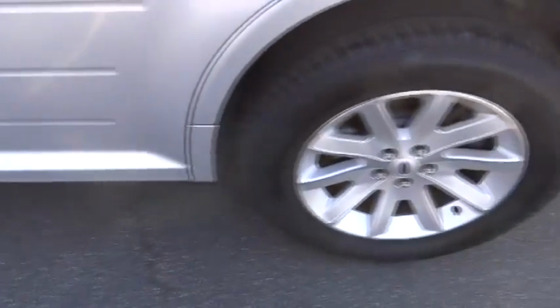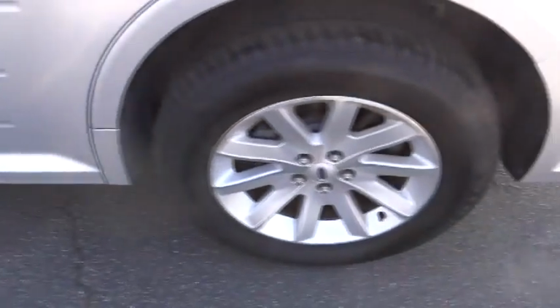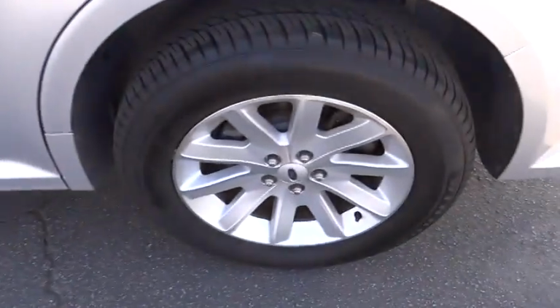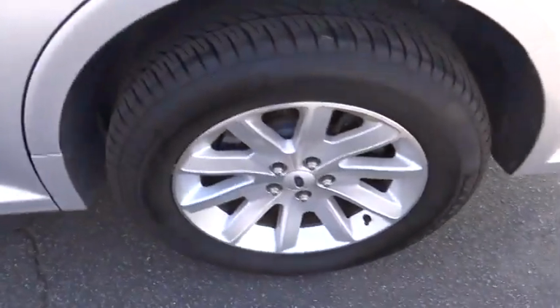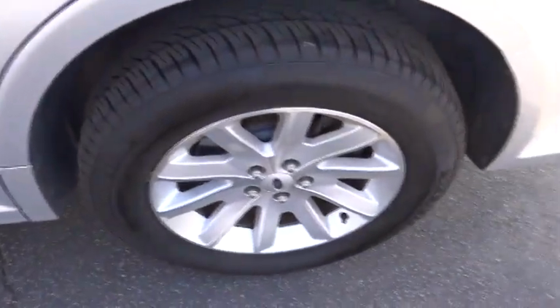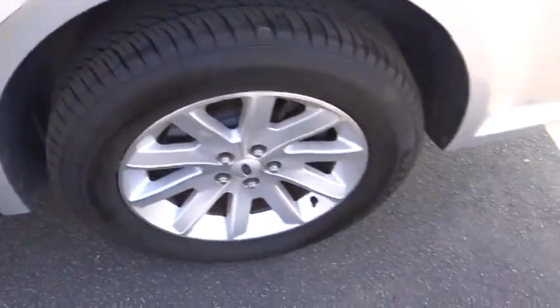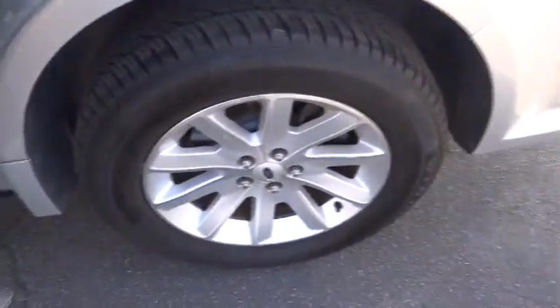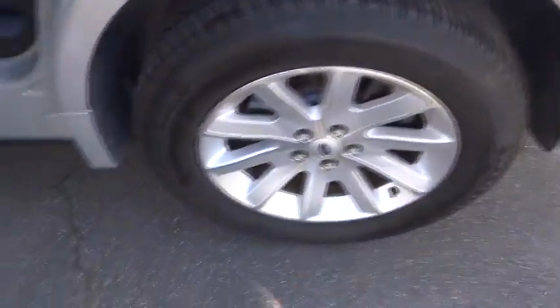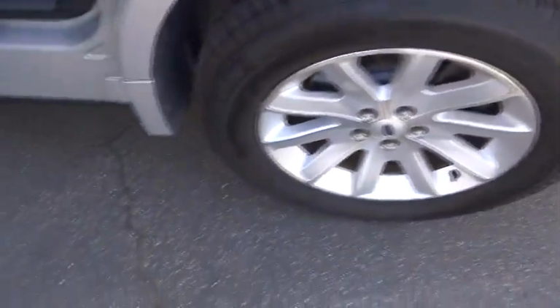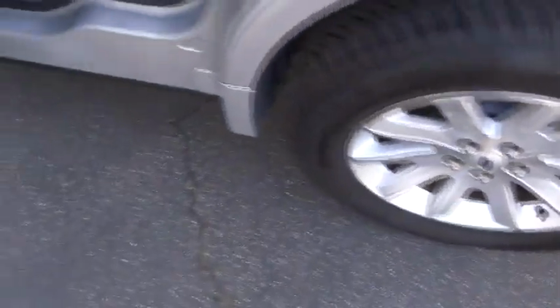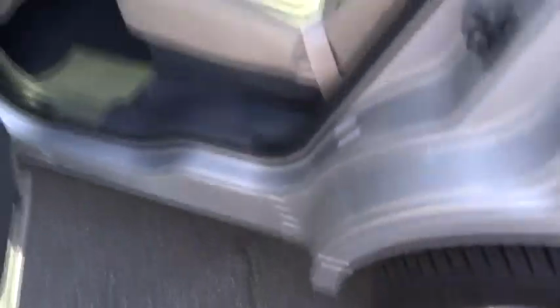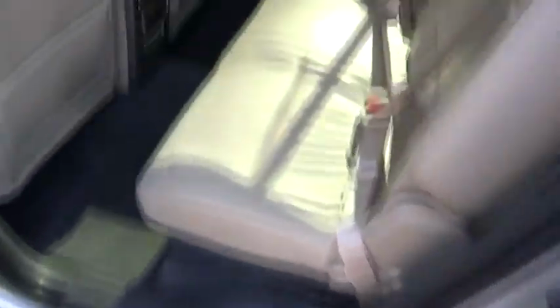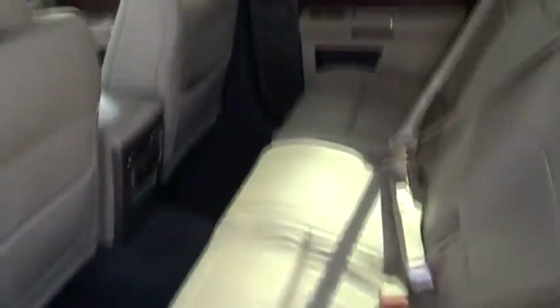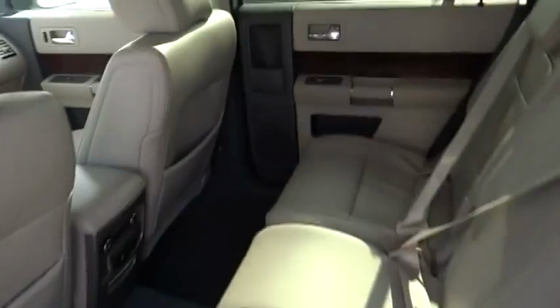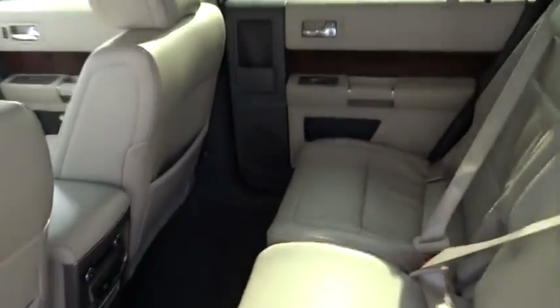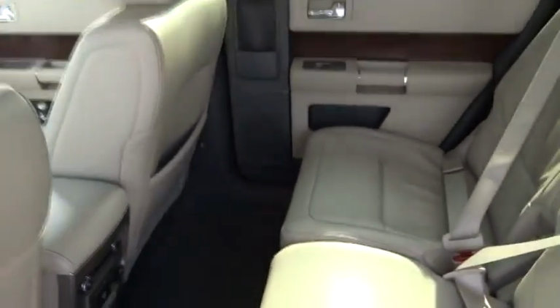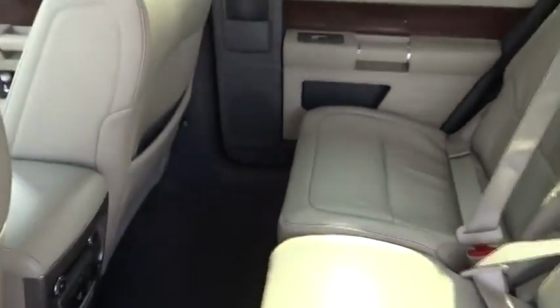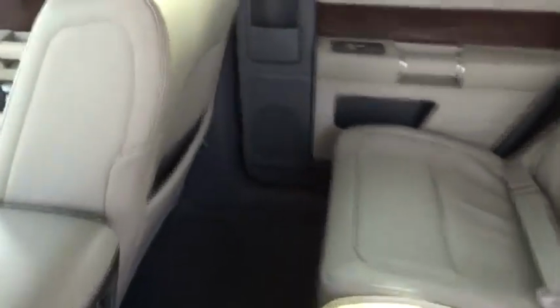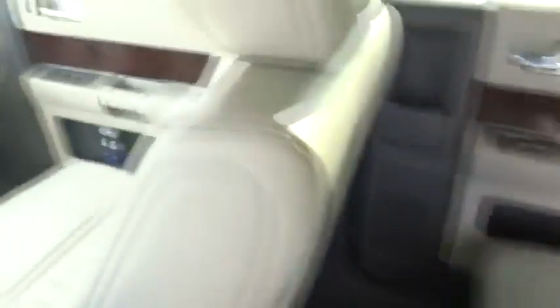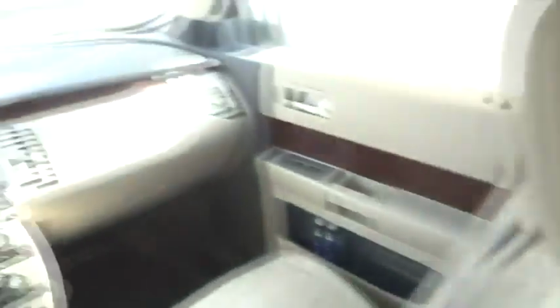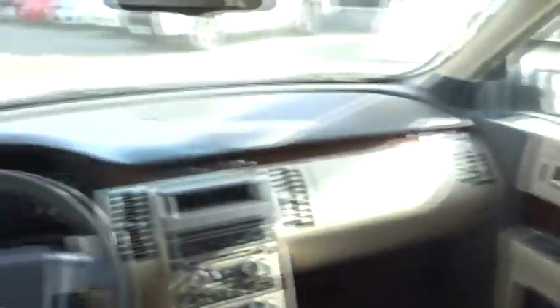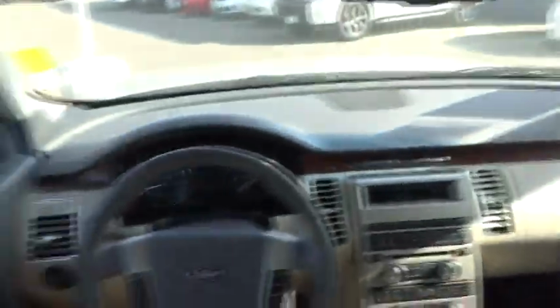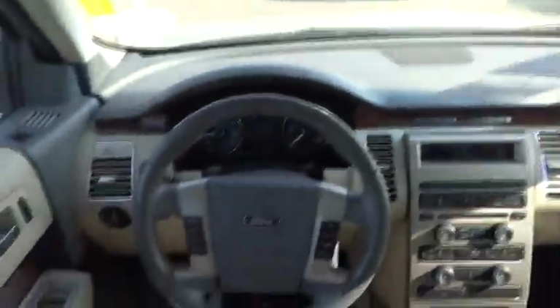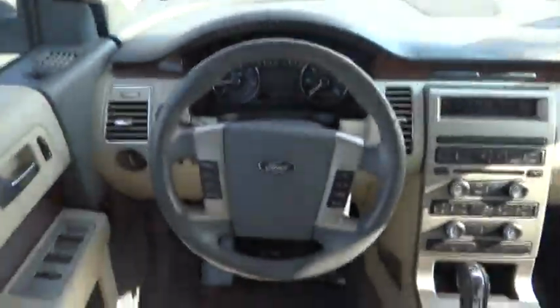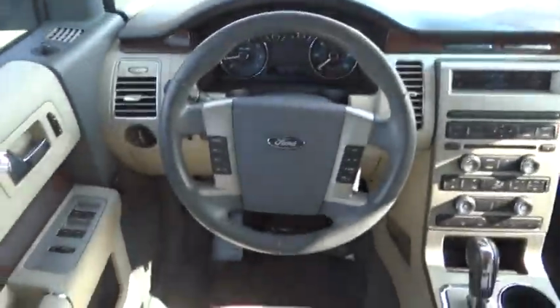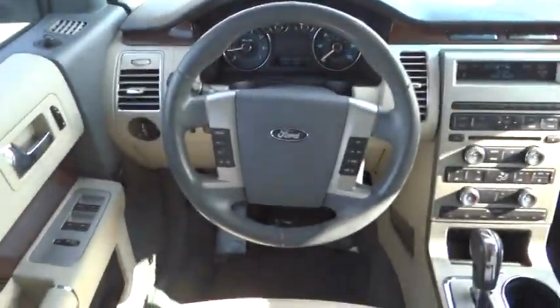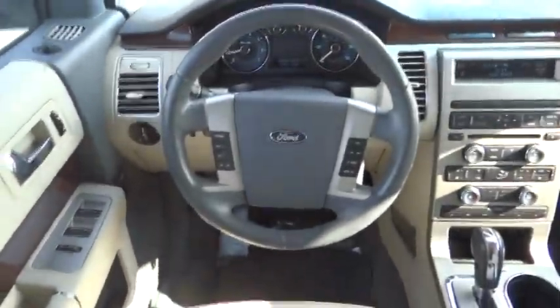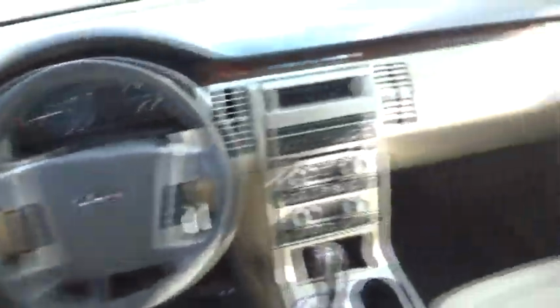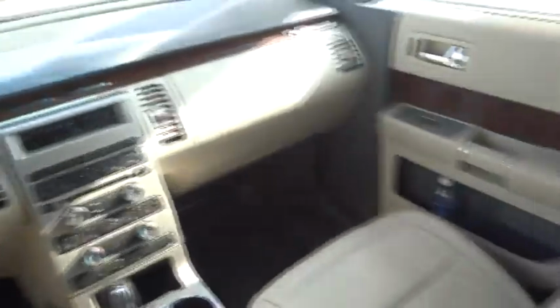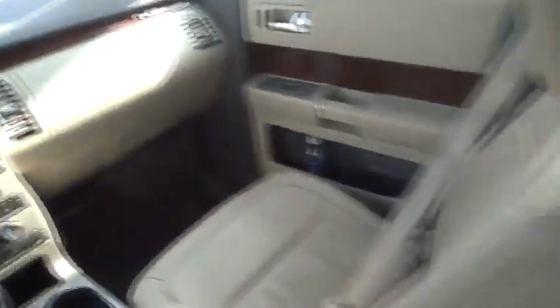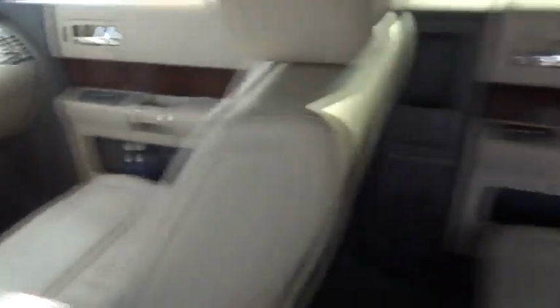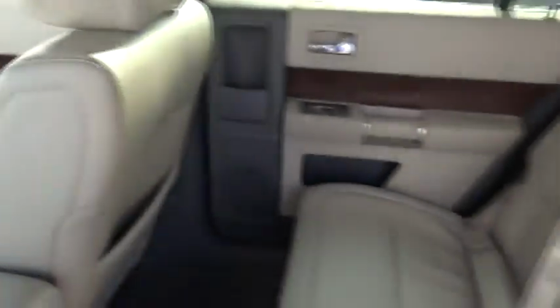Floor mats, aluminum wheels, cruise control, climate control, universal garage door opener, AM-FM stereo radio, premium sound system, FWD.